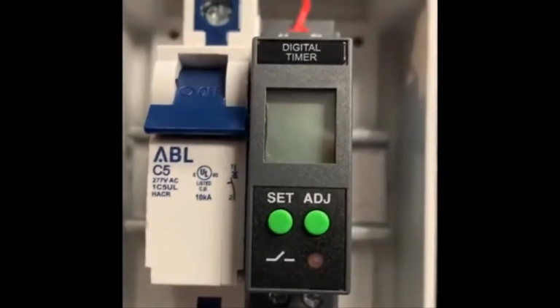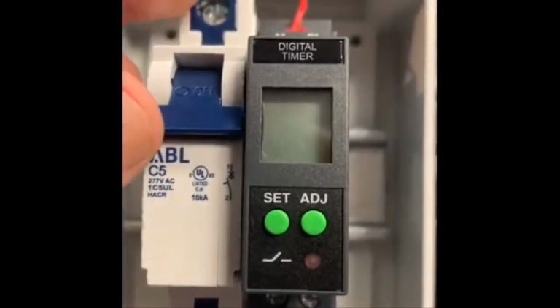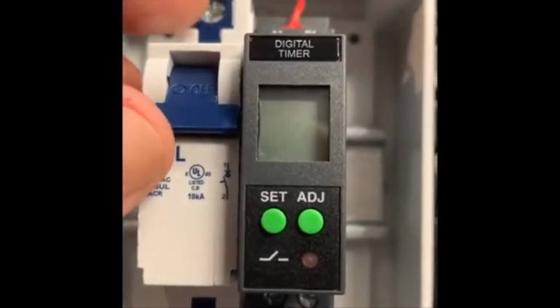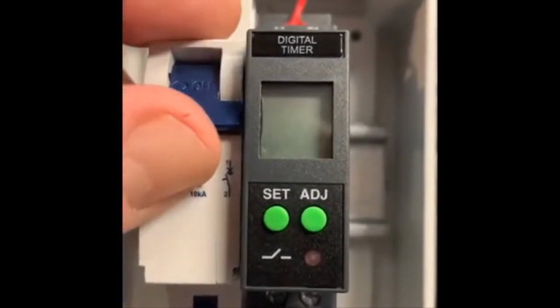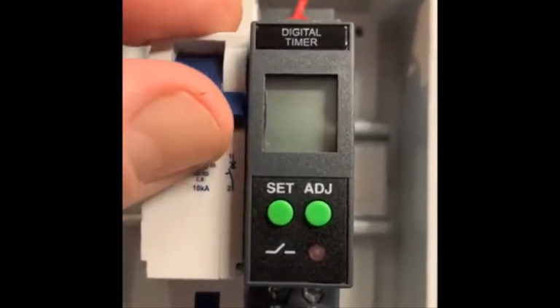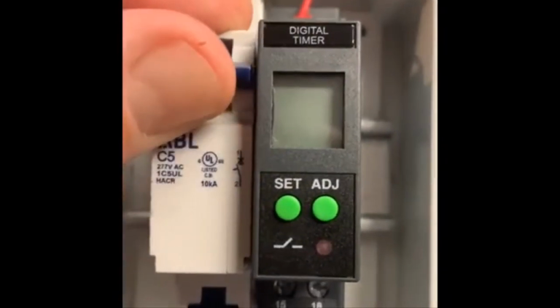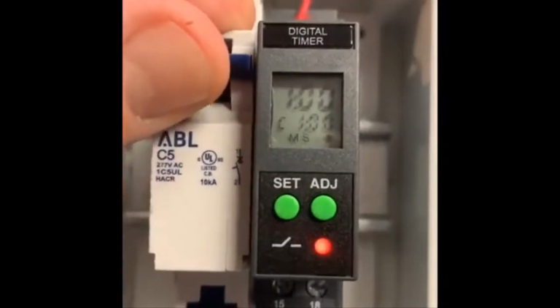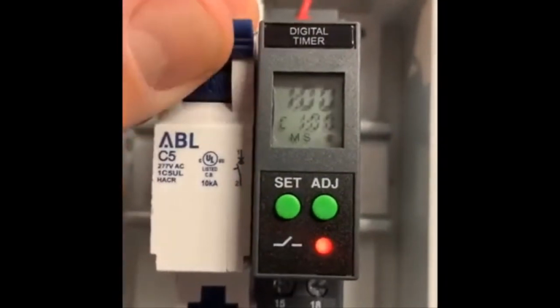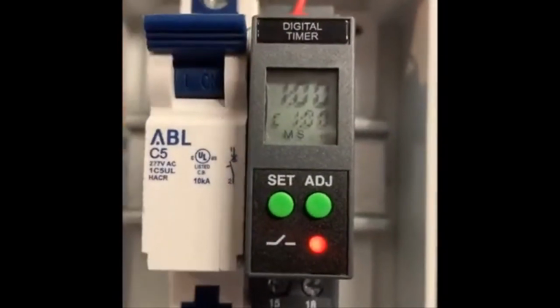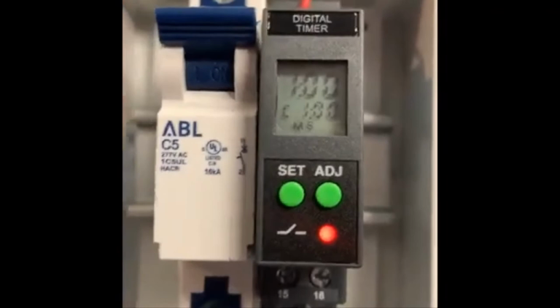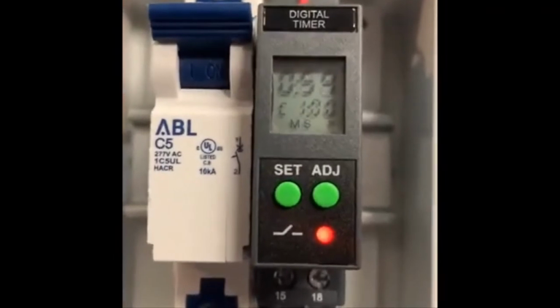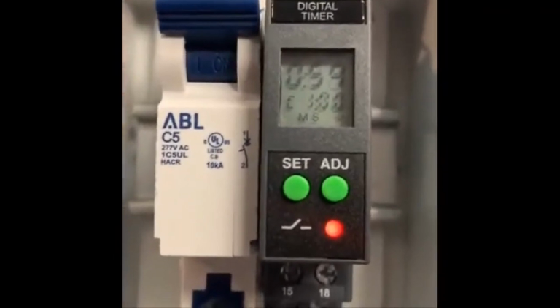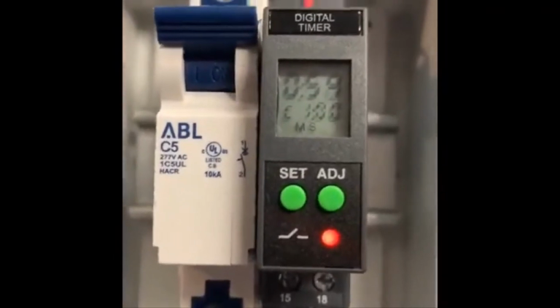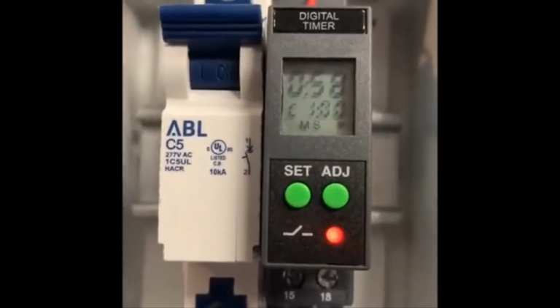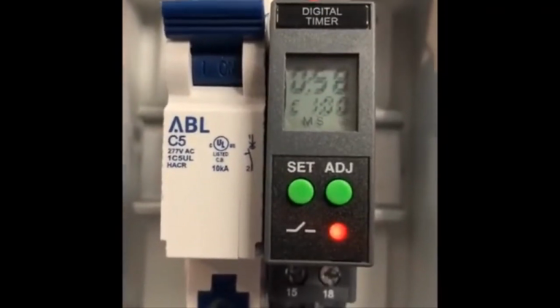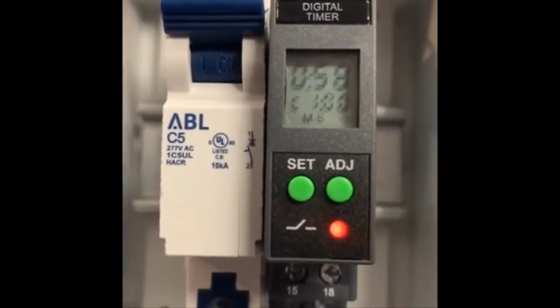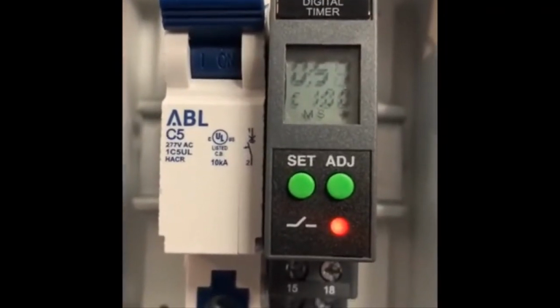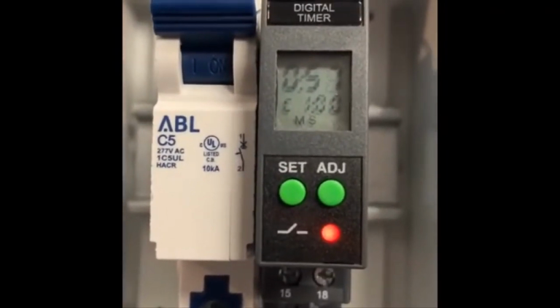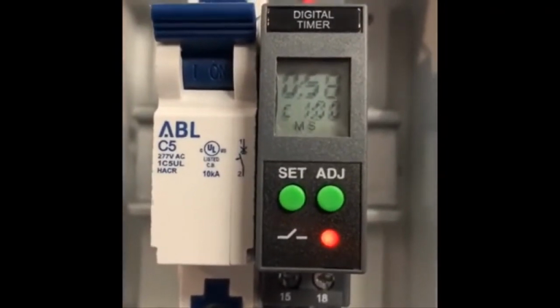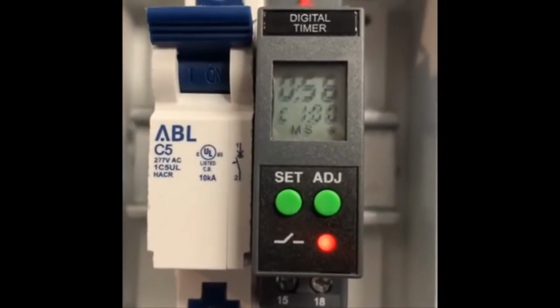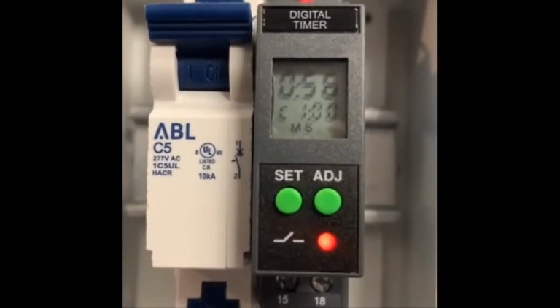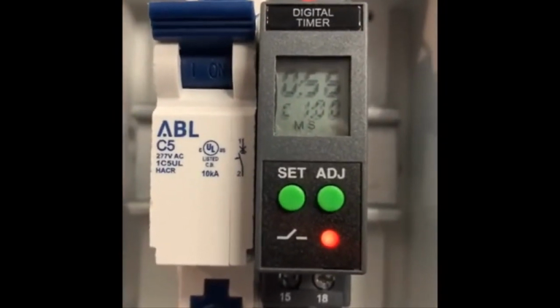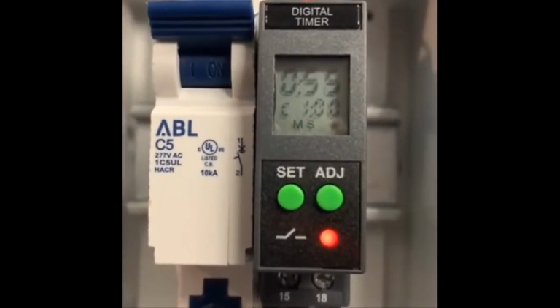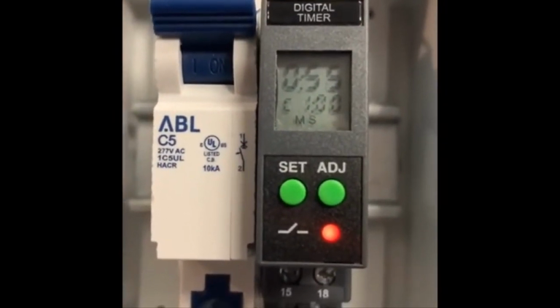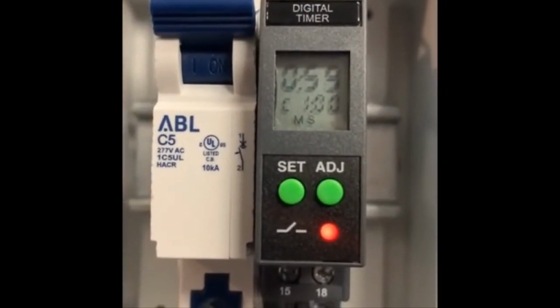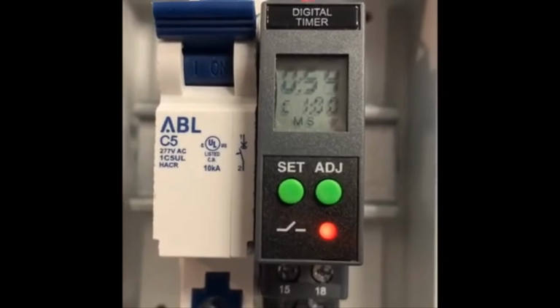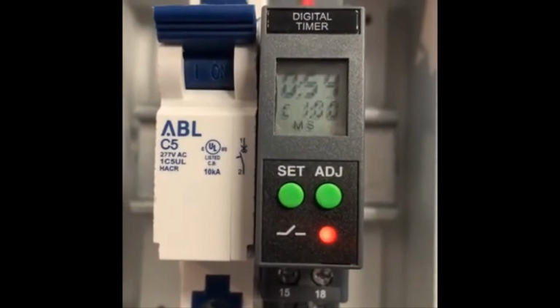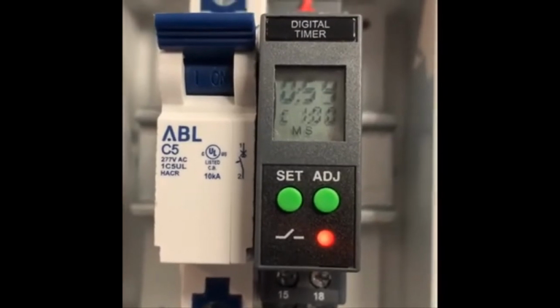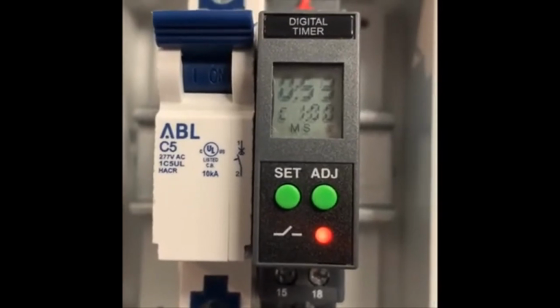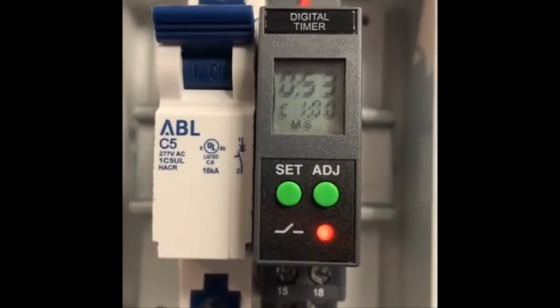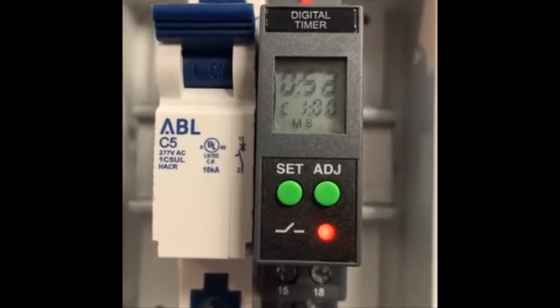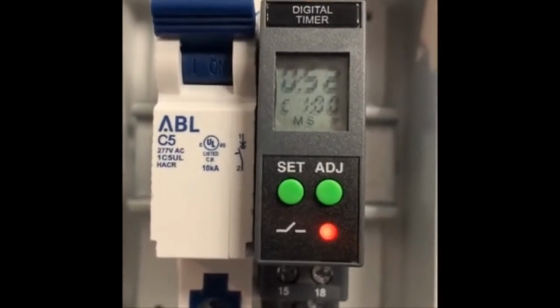I'm going to turn the power on with the breaker switch. You'll see that immediately the program kicks in, and starts counting down from one minute.